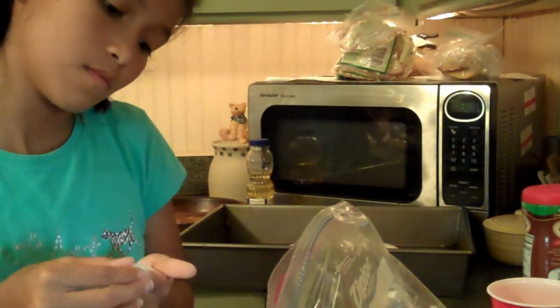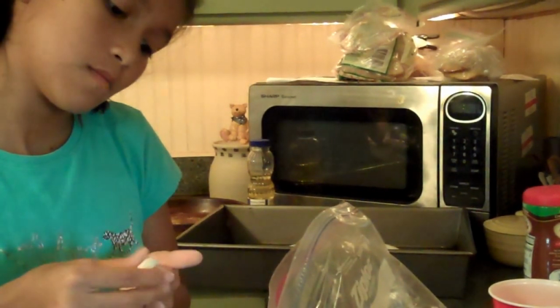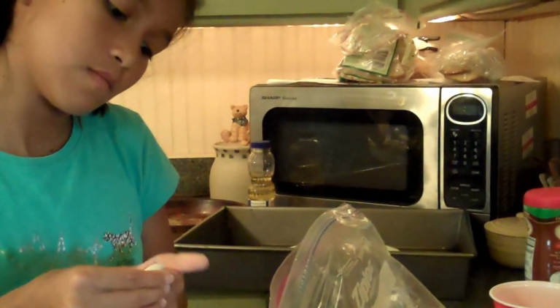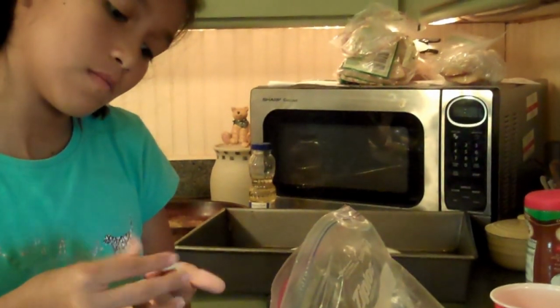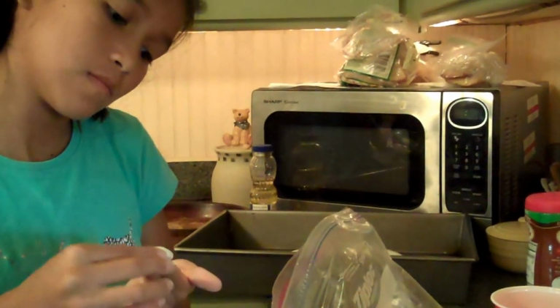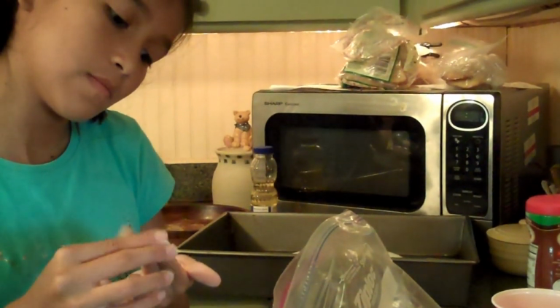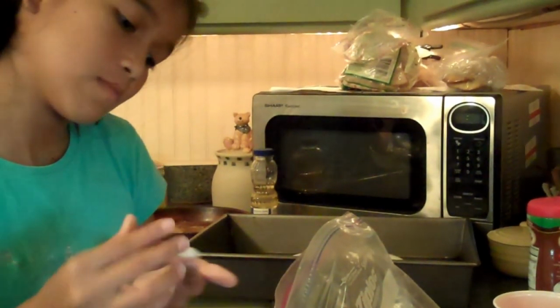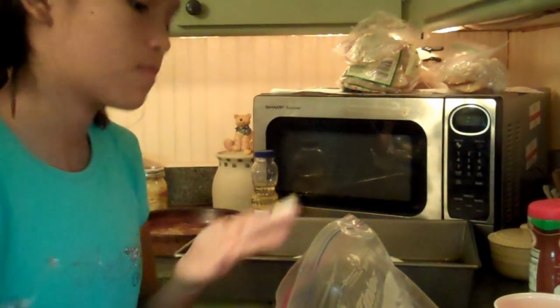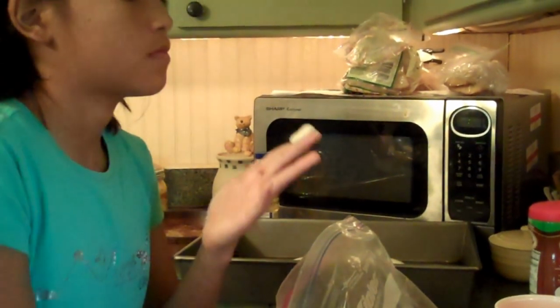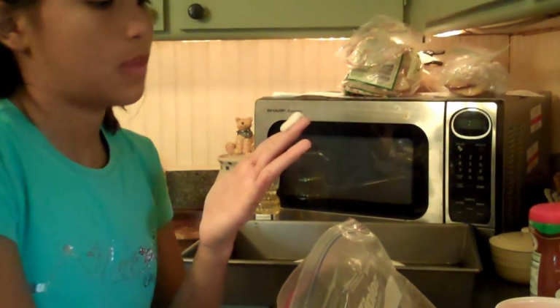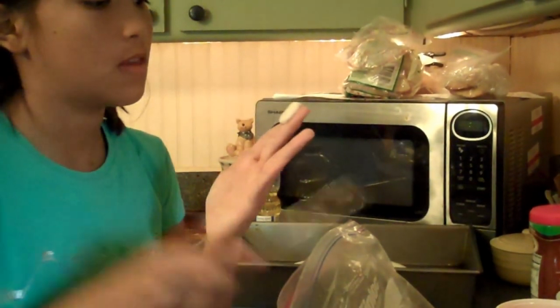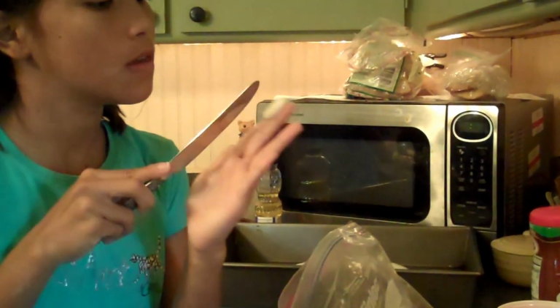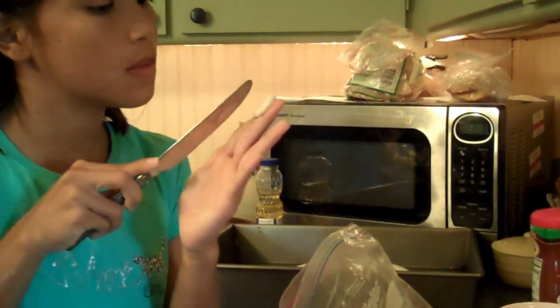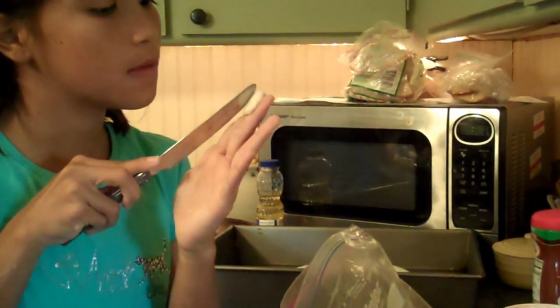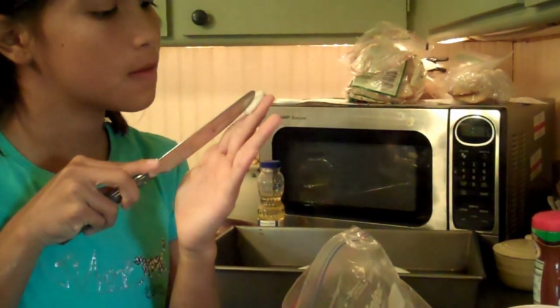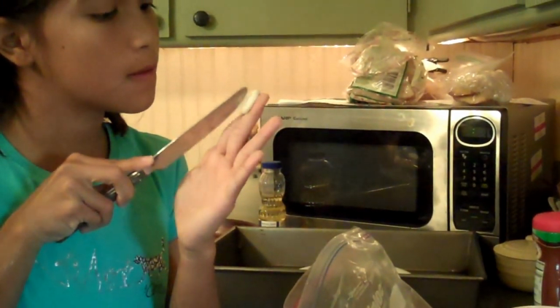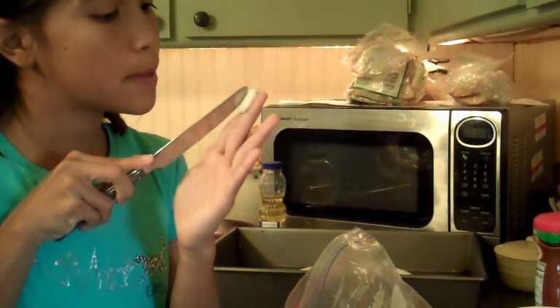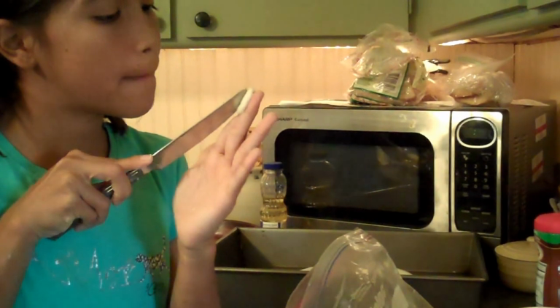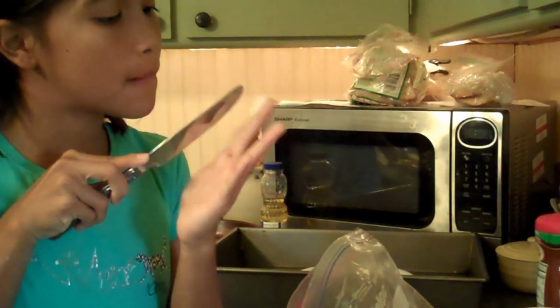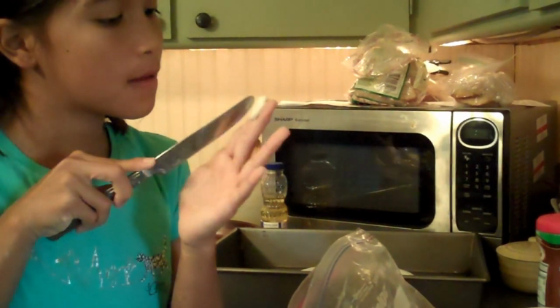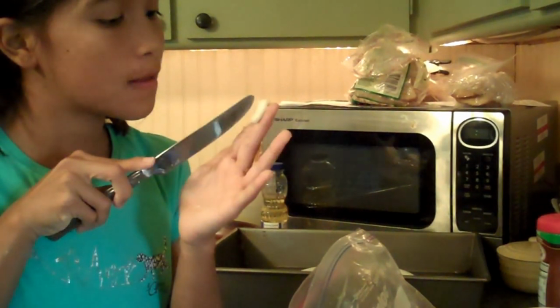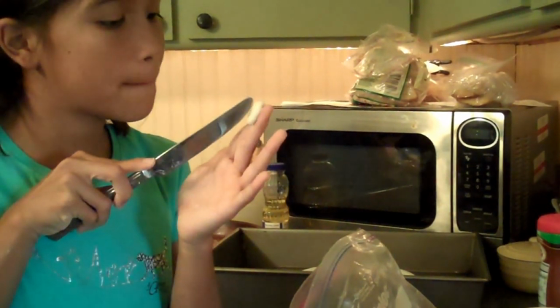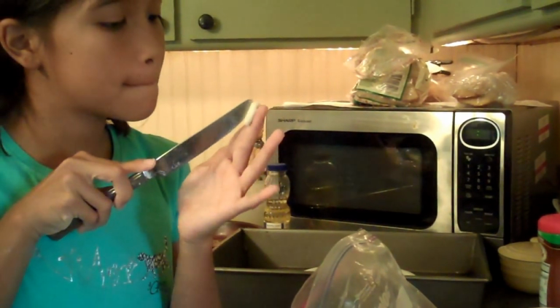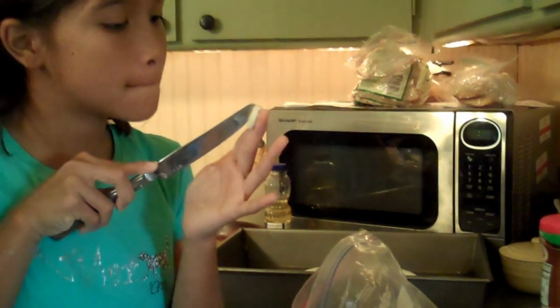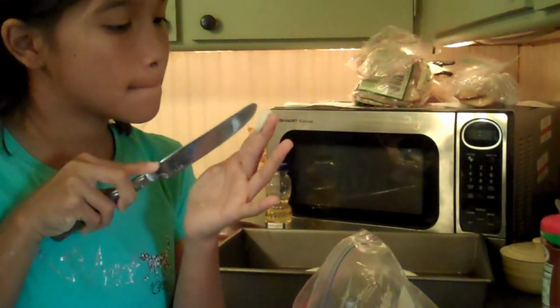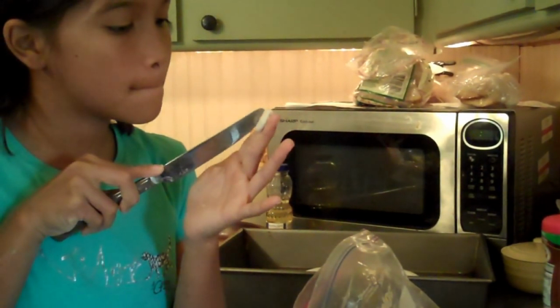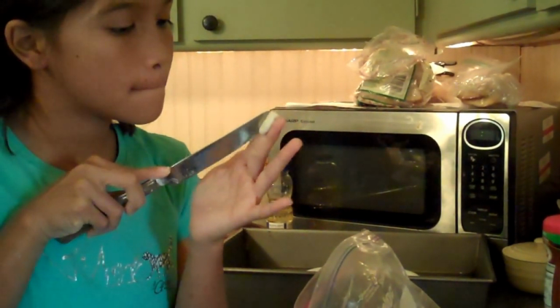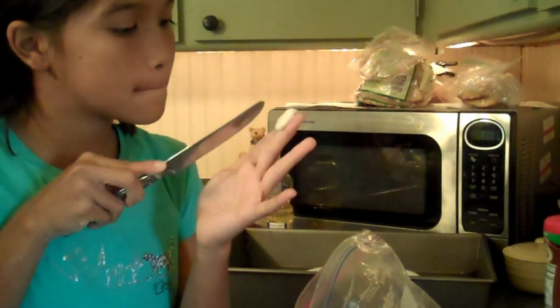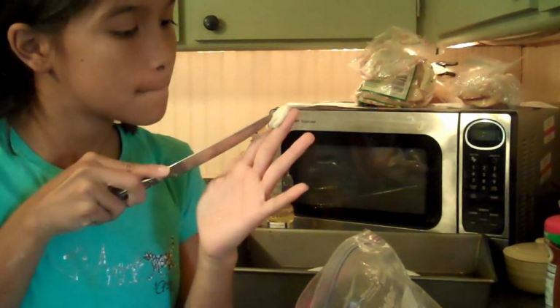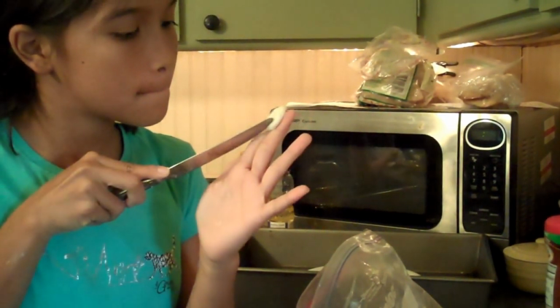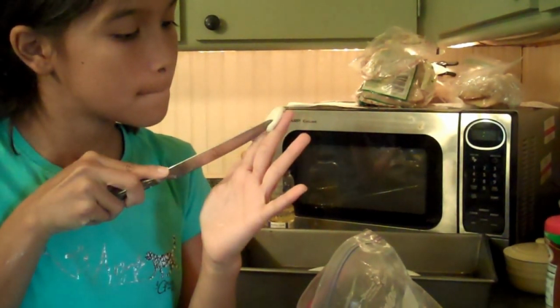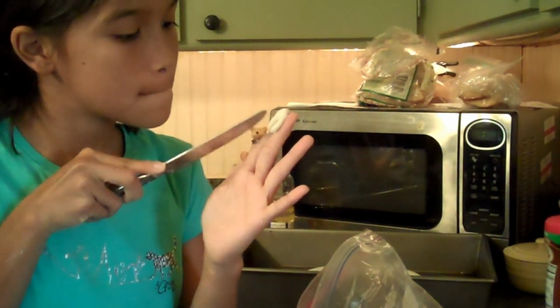Peaches are cute because they have a line. I'll show you what a peach looks like. You know how they have that little line?